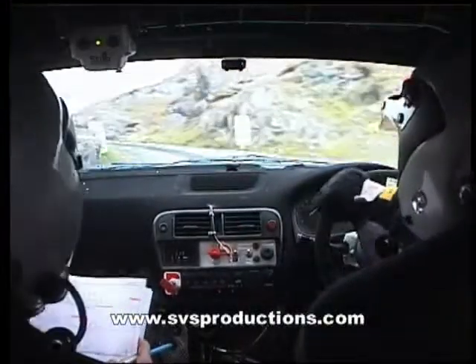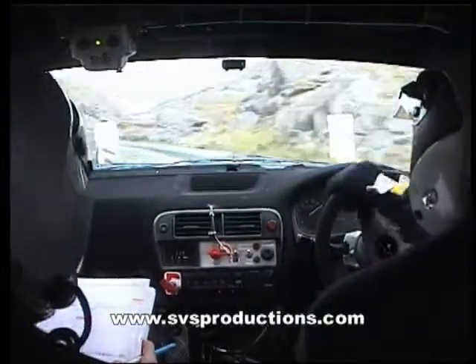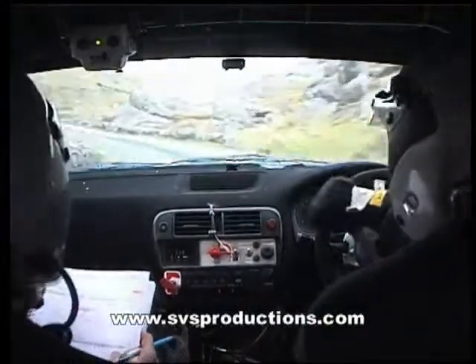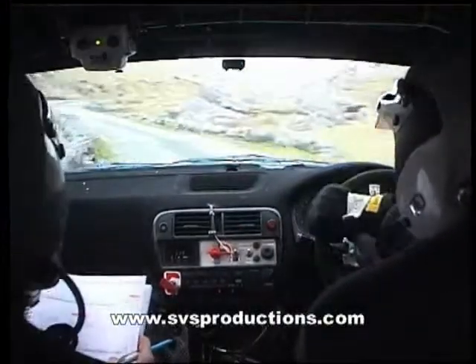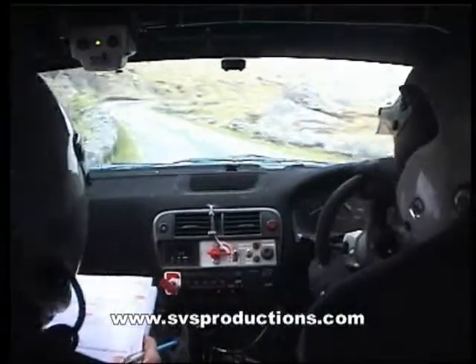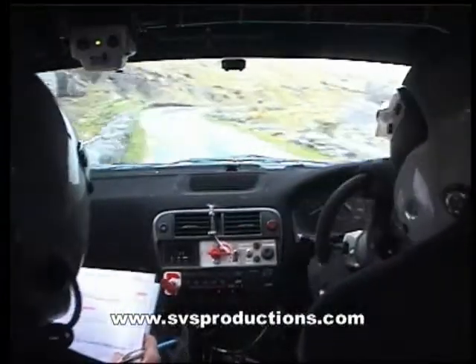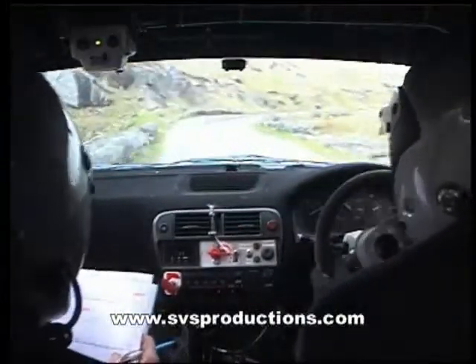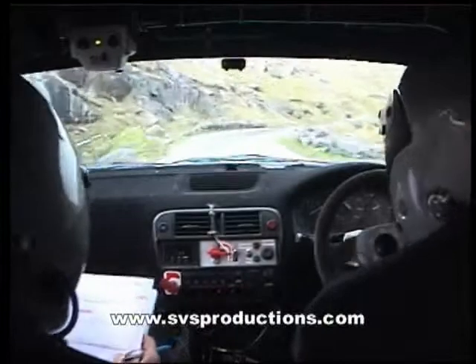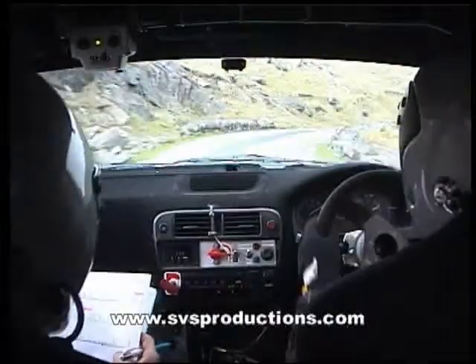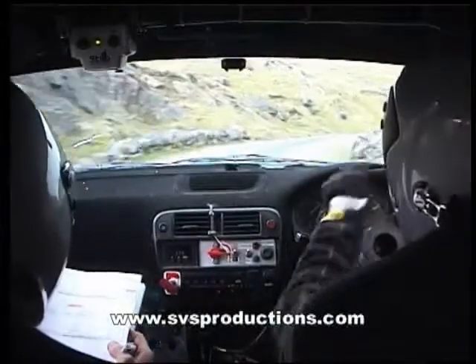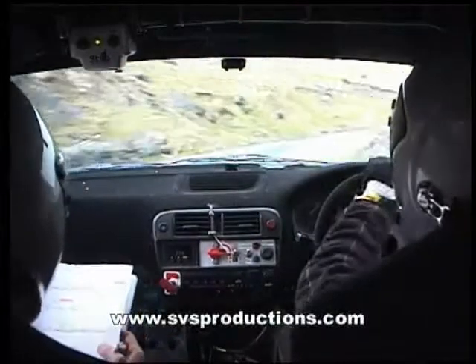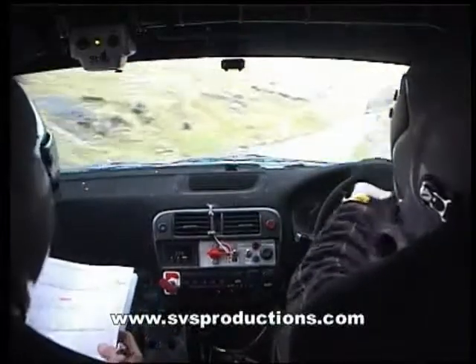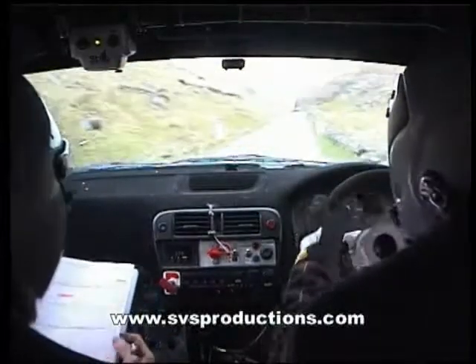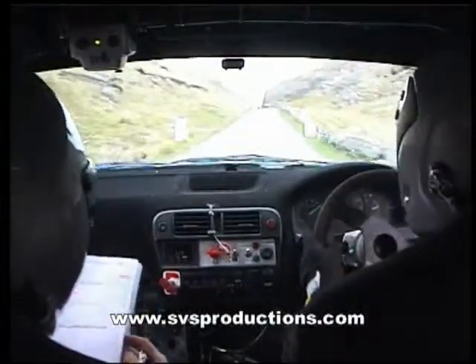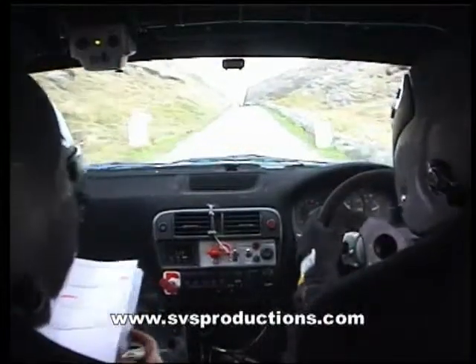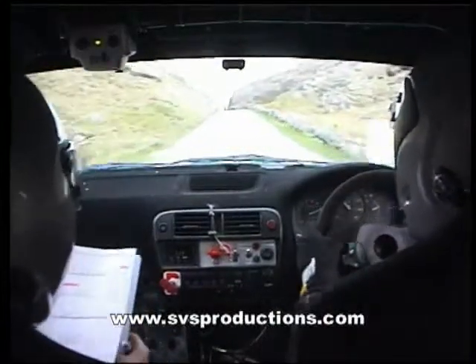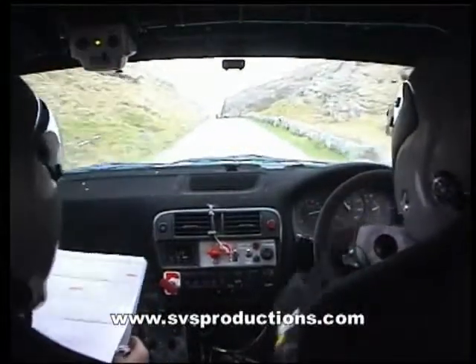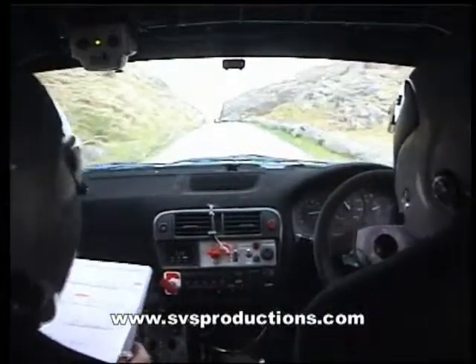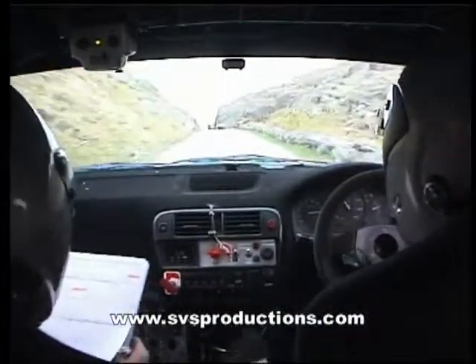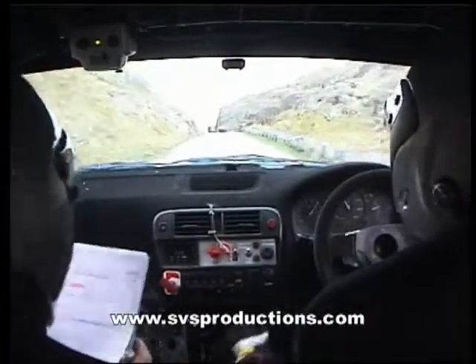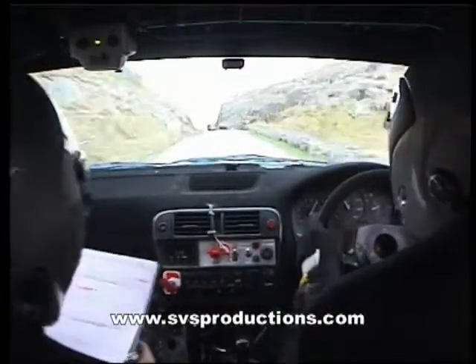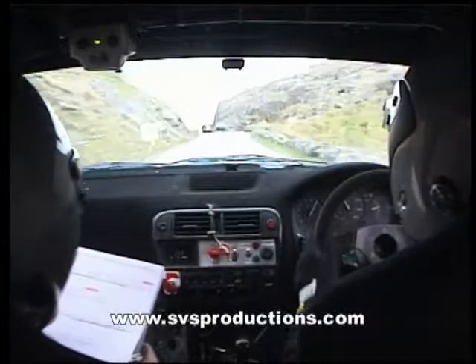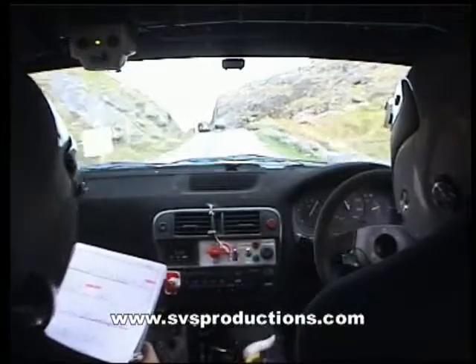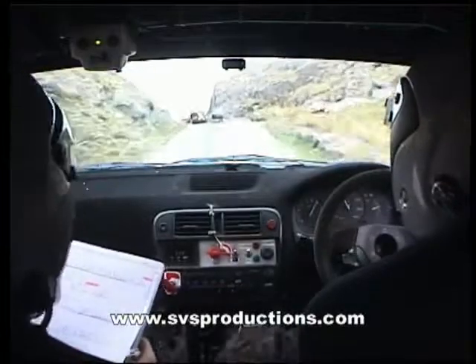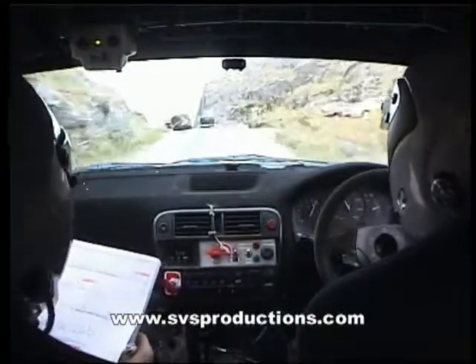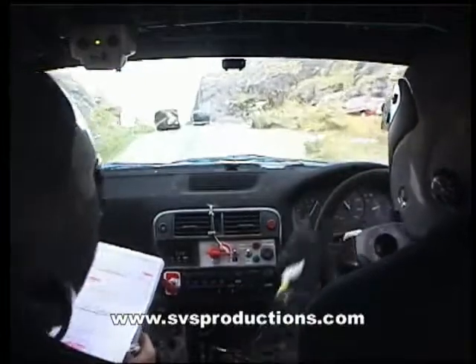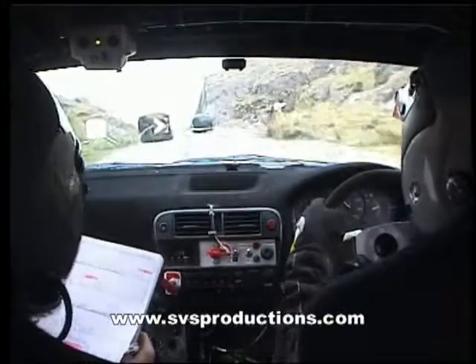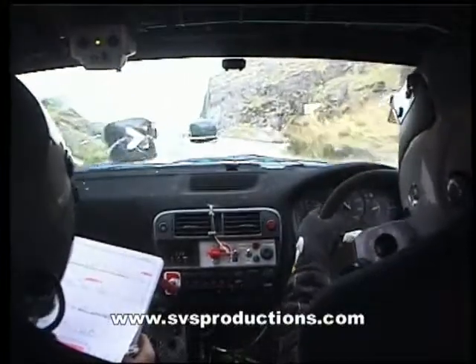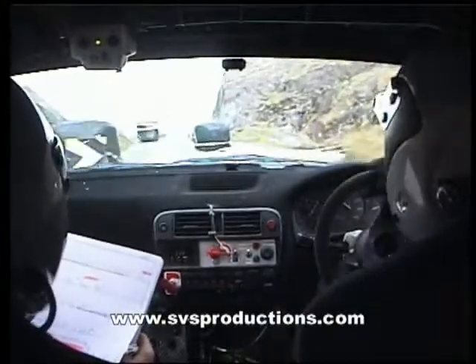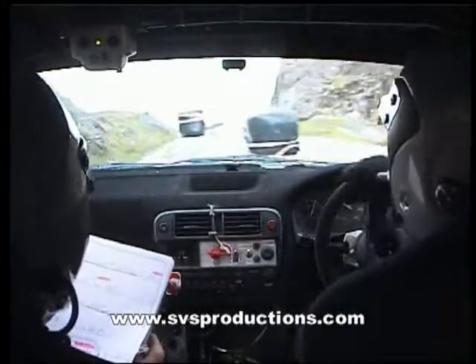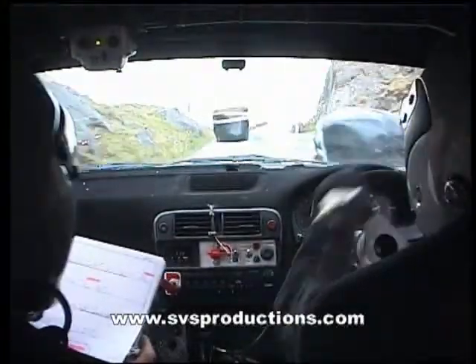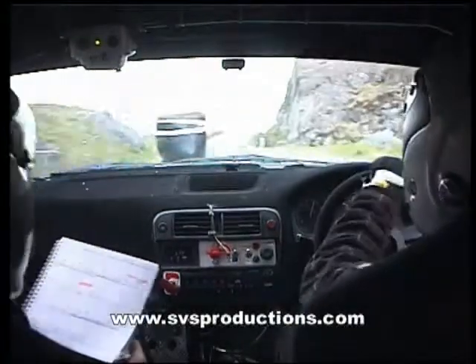And cut three right, 120, and caution, chicane up here into his right entry, and crest into four right at the shop.